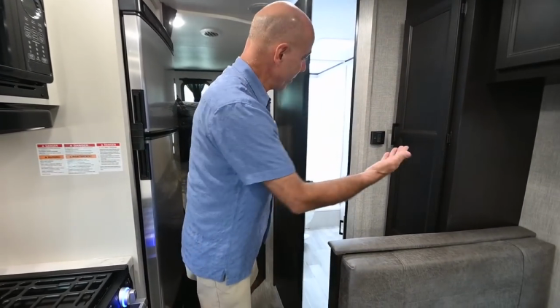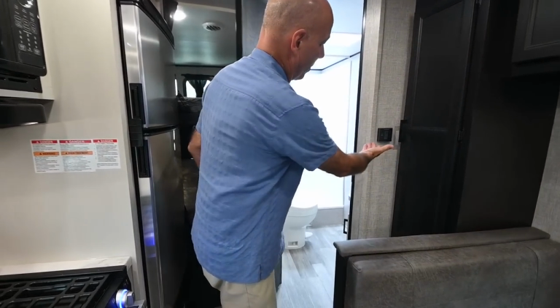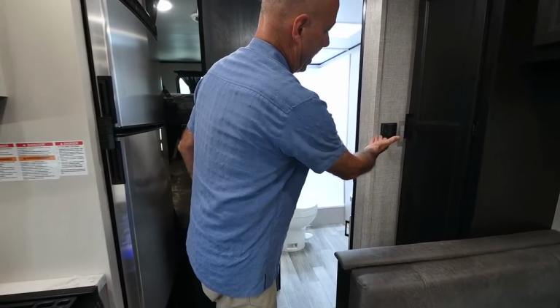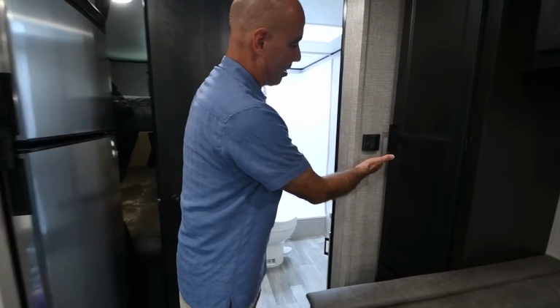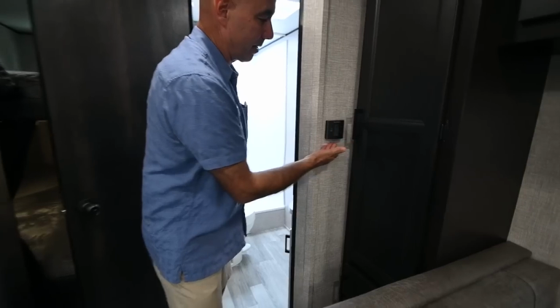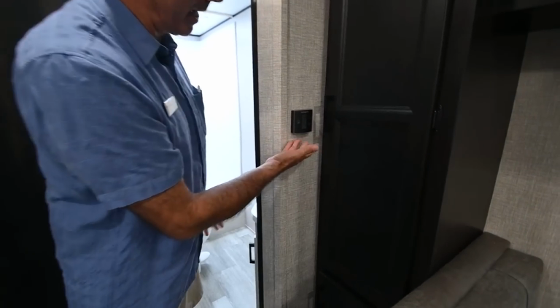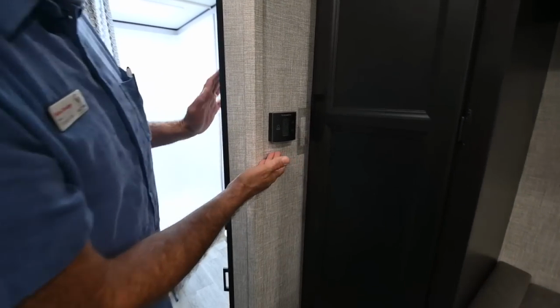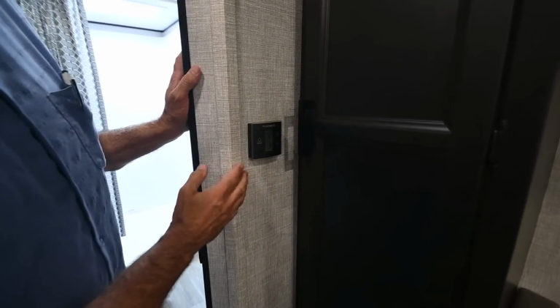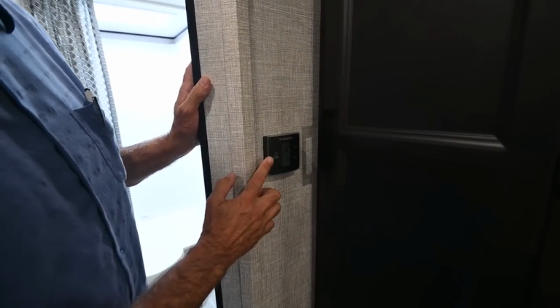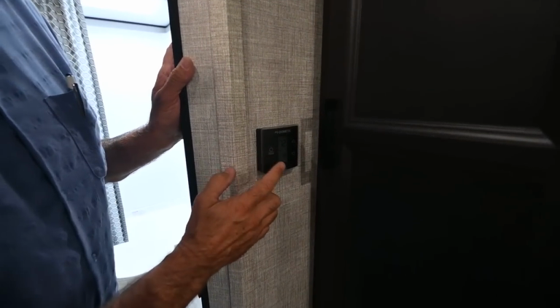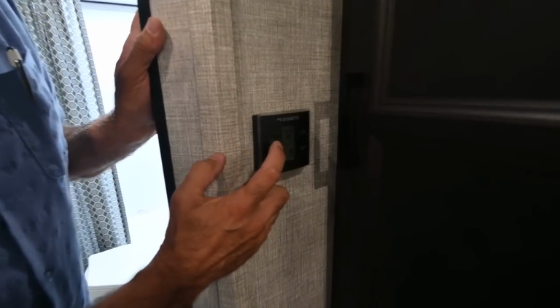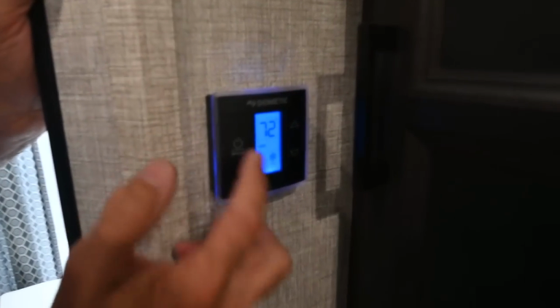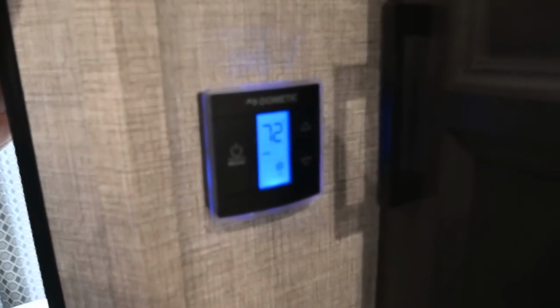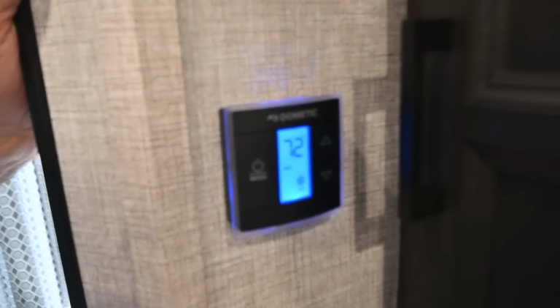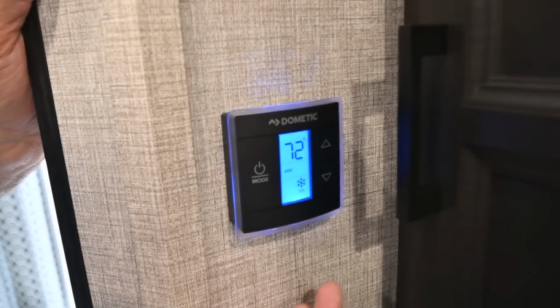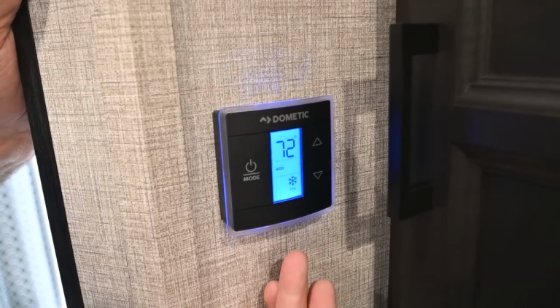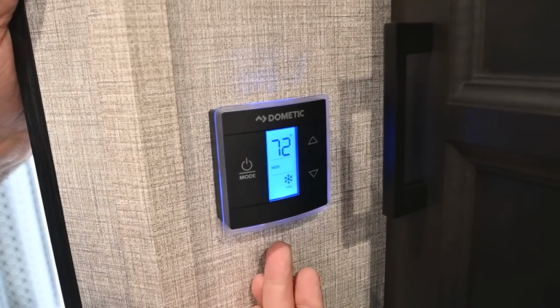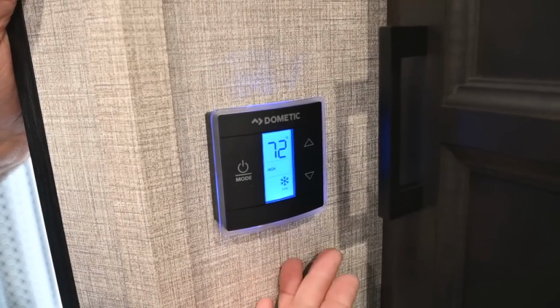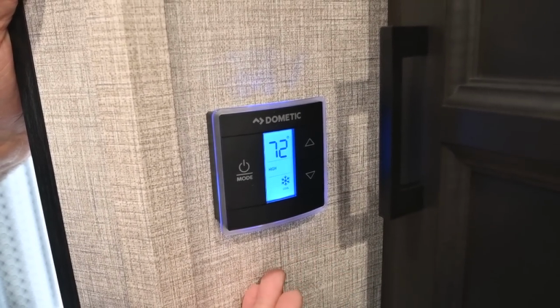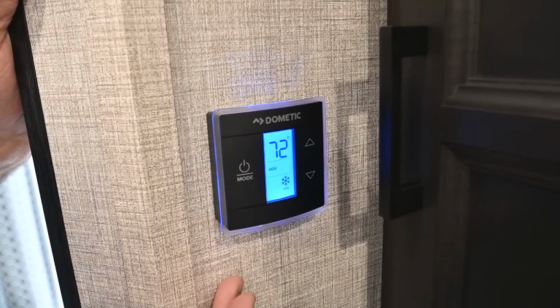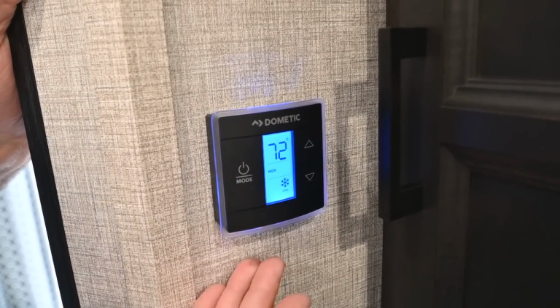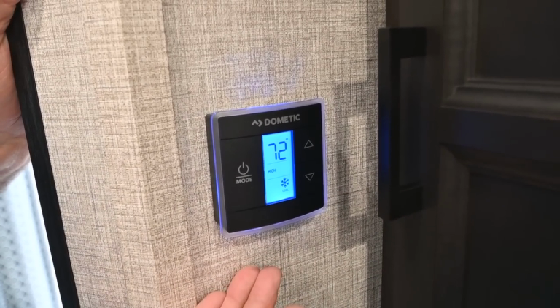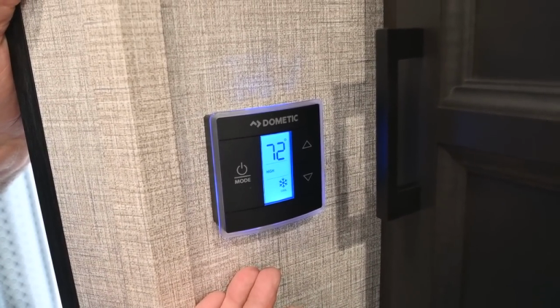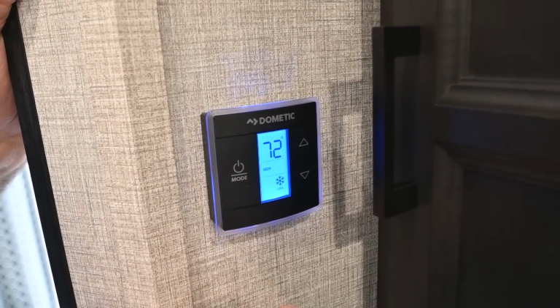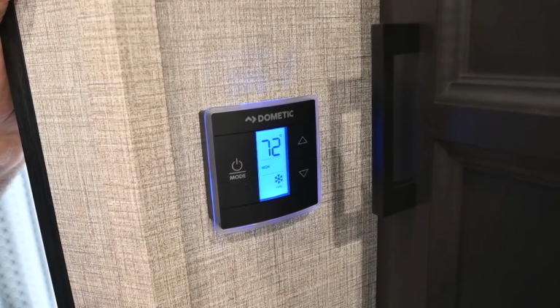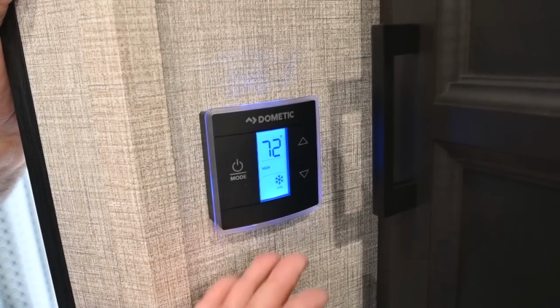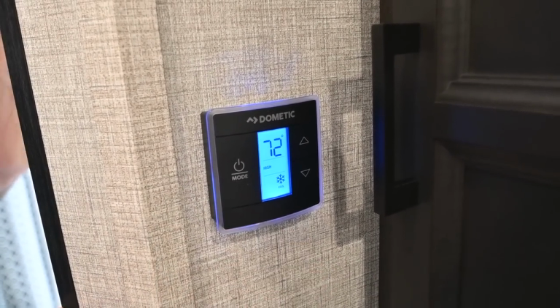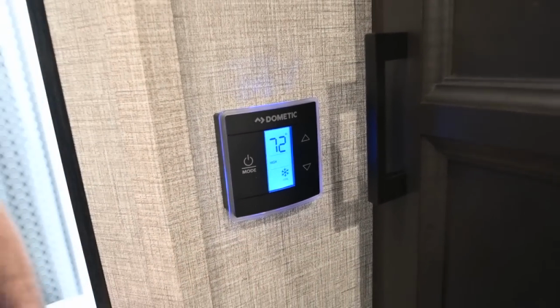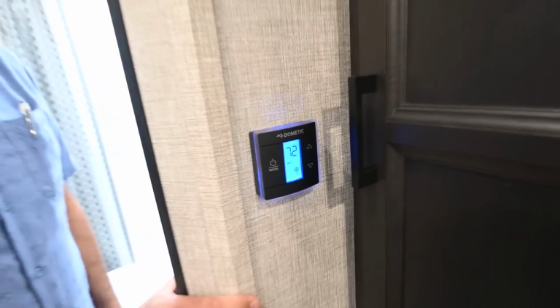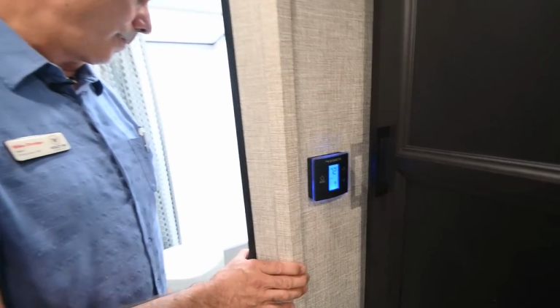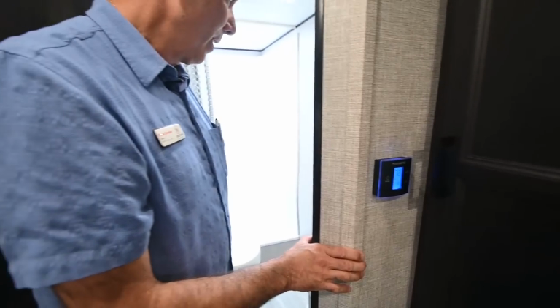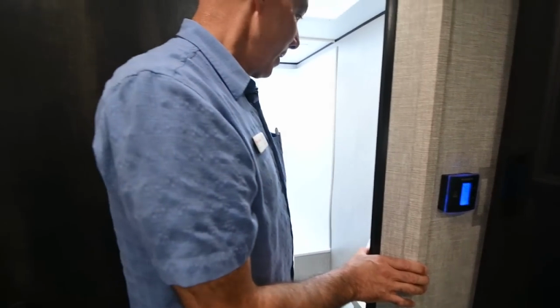Right here is our thermostat — it's a Dometic thermostat that works just like home. Set your desired temperature and it's going to work just like your thermostat at home.